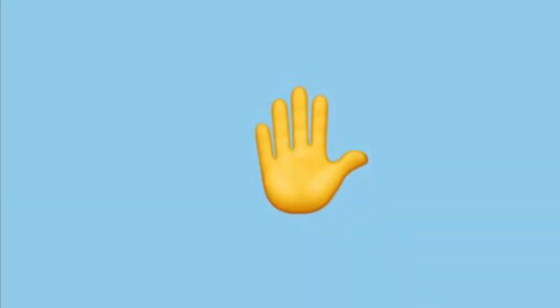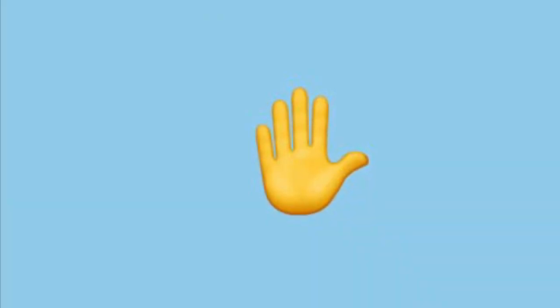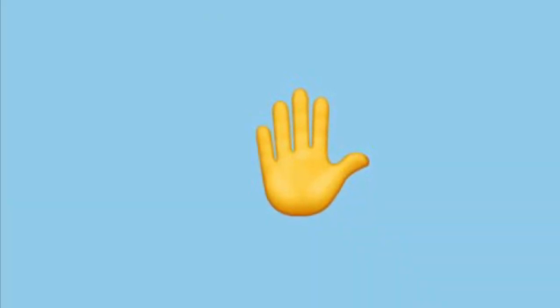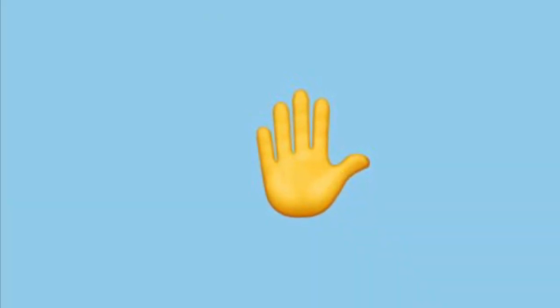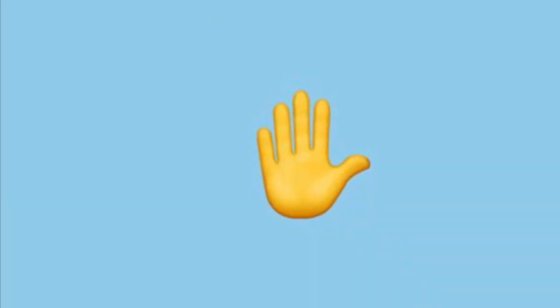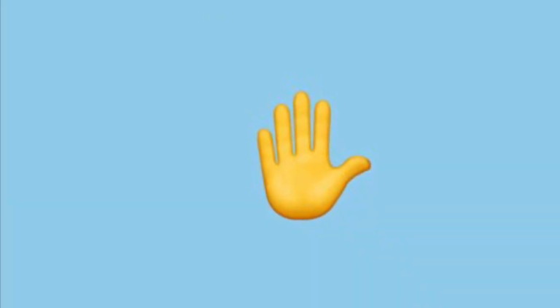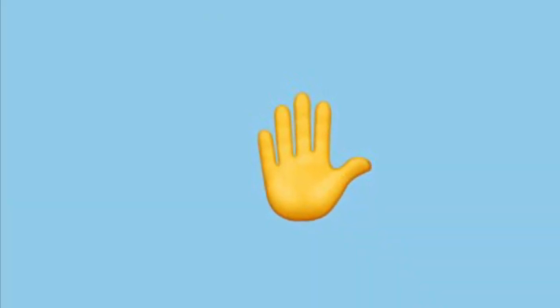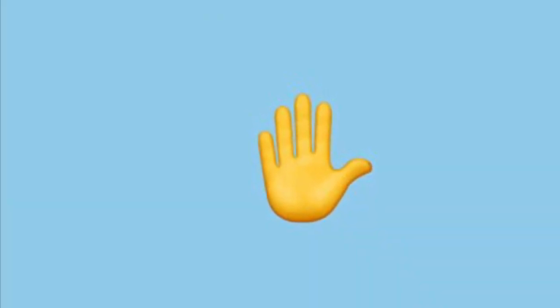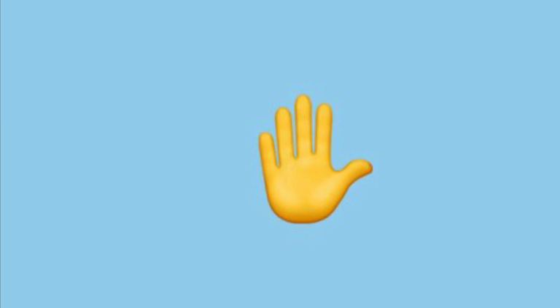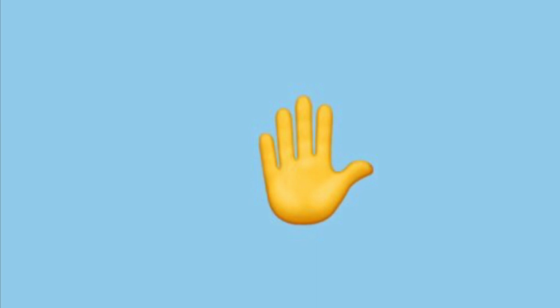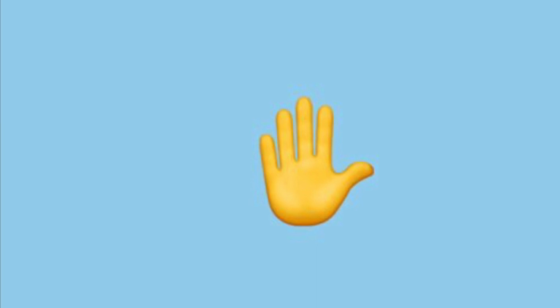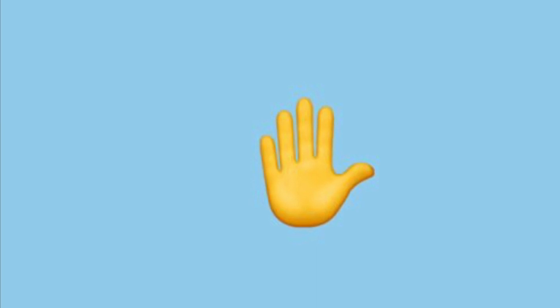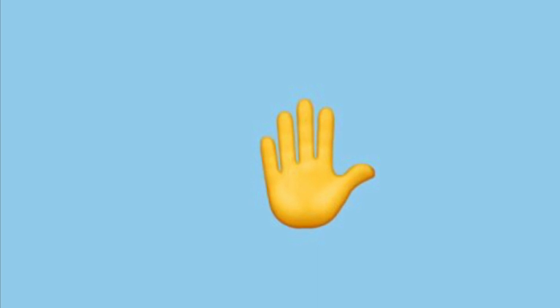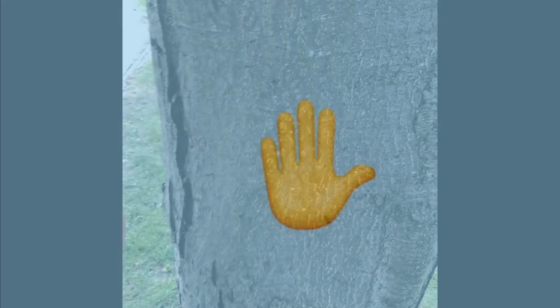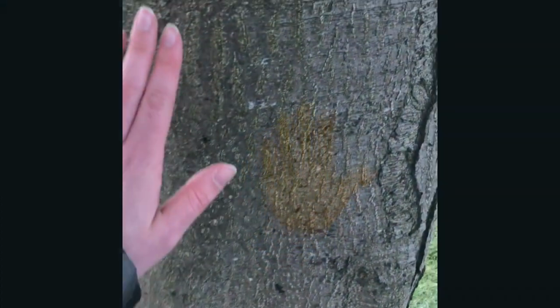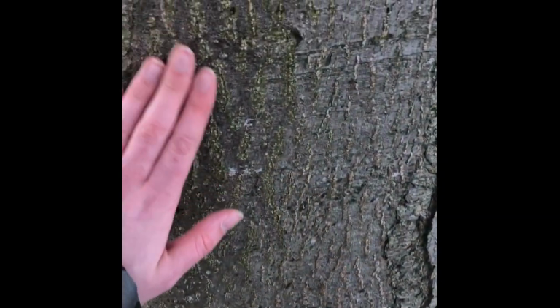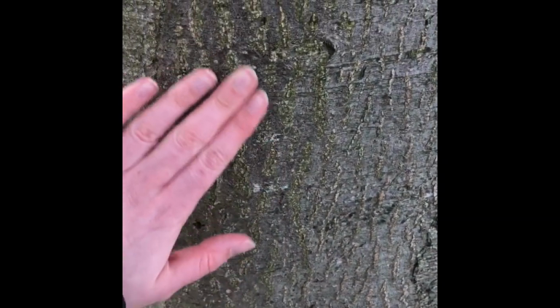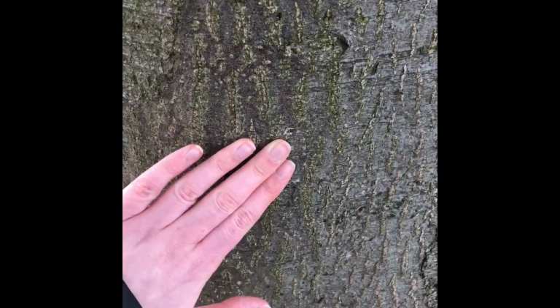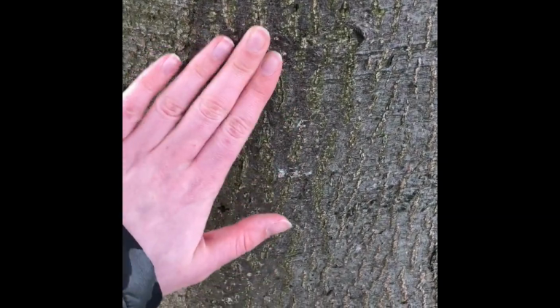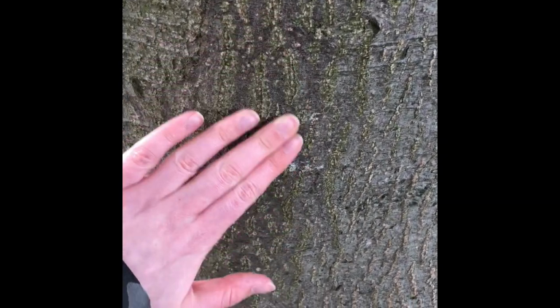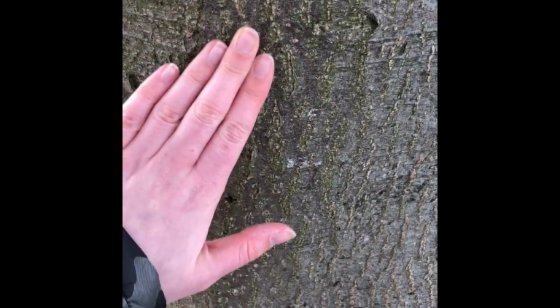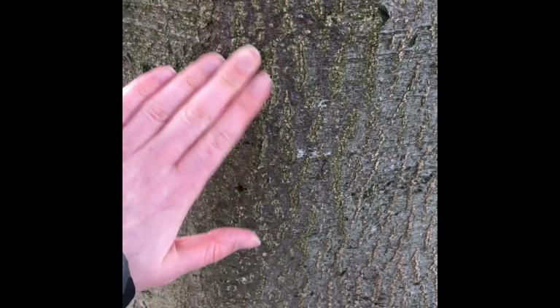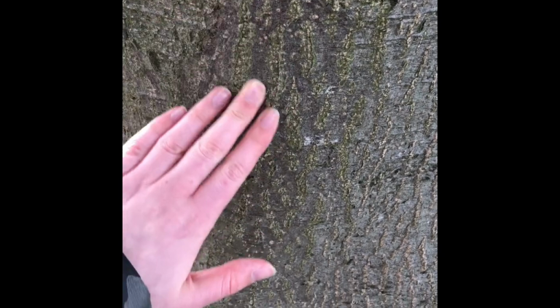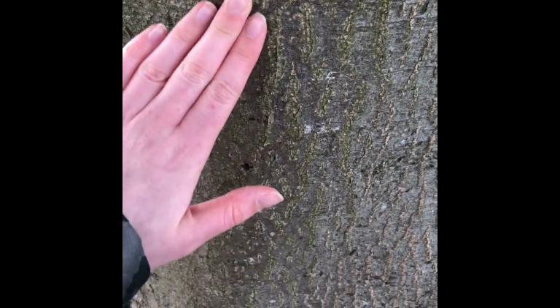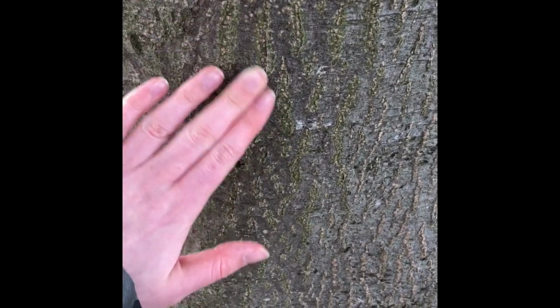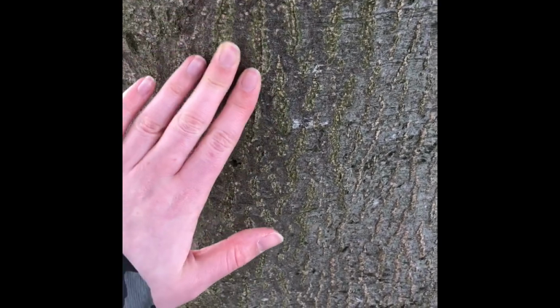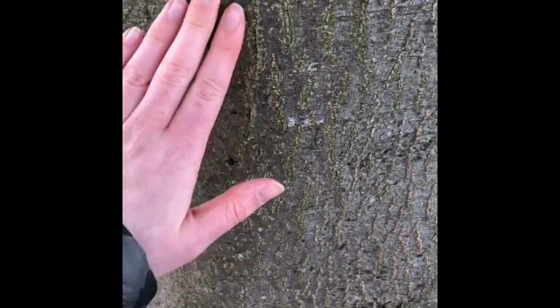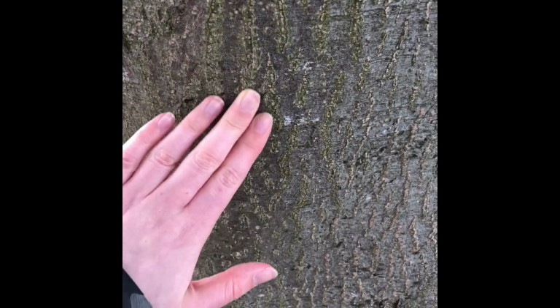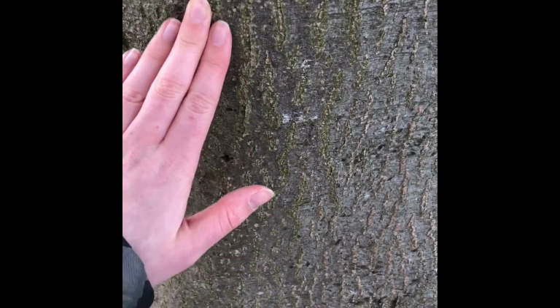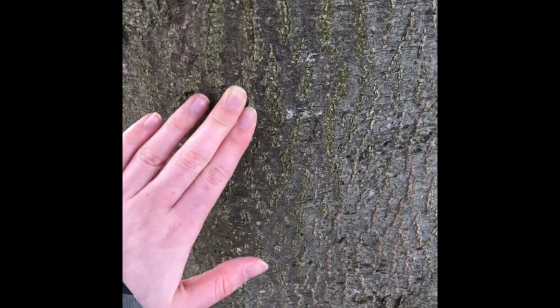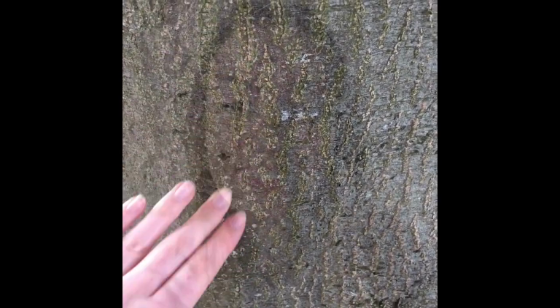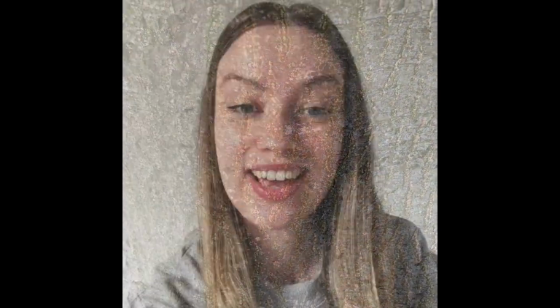And now for something that feels rough. I also found this one when I was out for a walk earlier on. I found a tree and I noticed how the bark markings made it feel really rough.